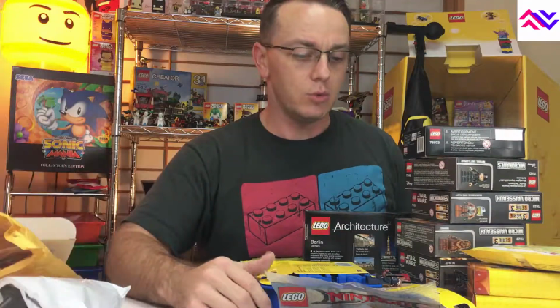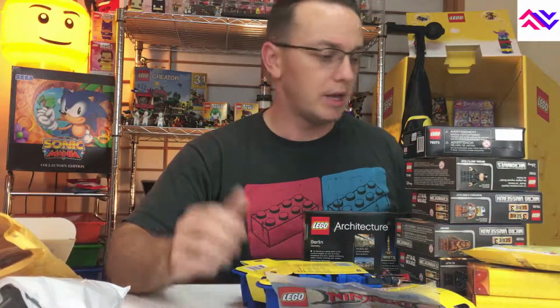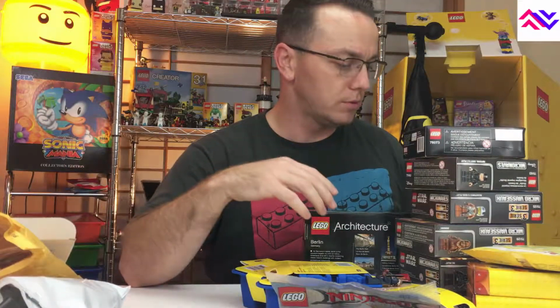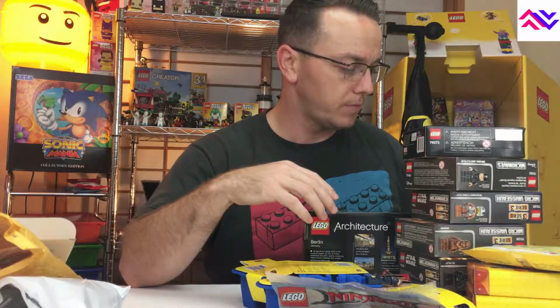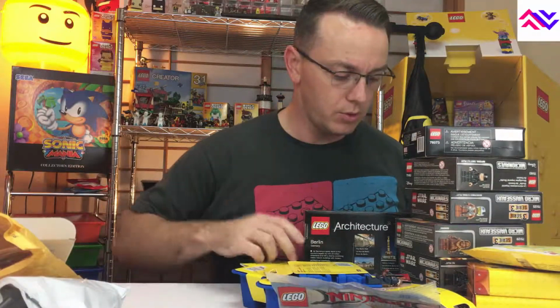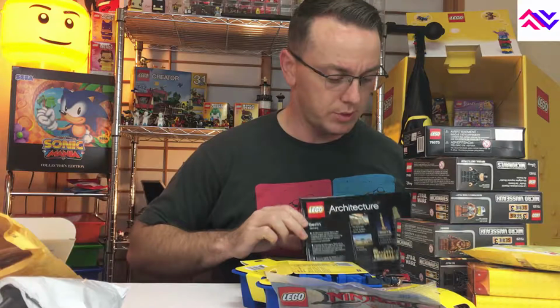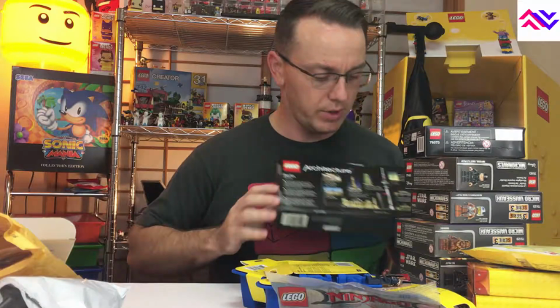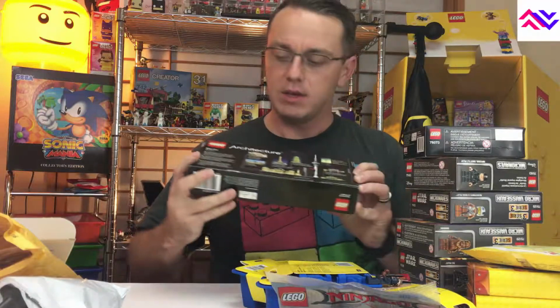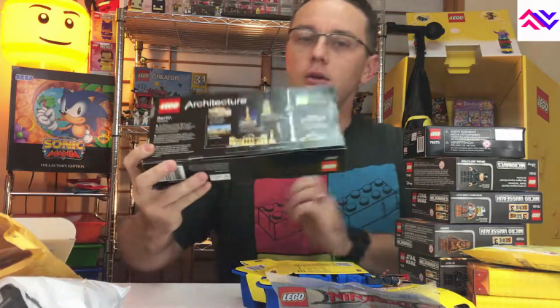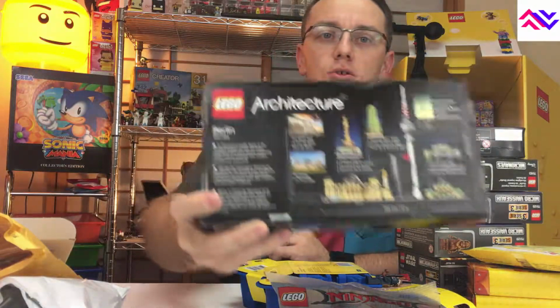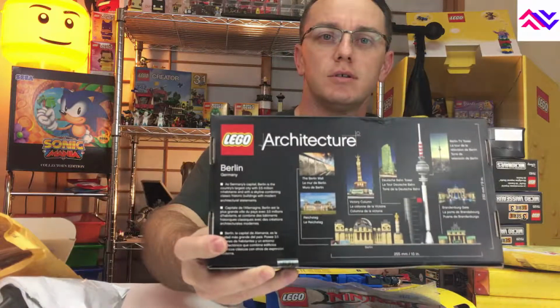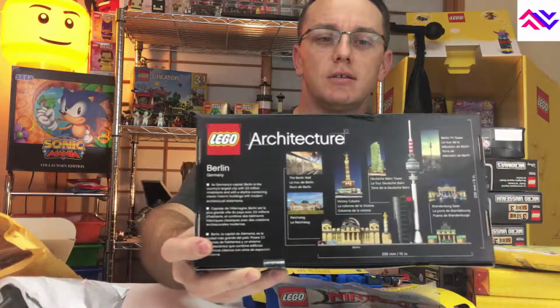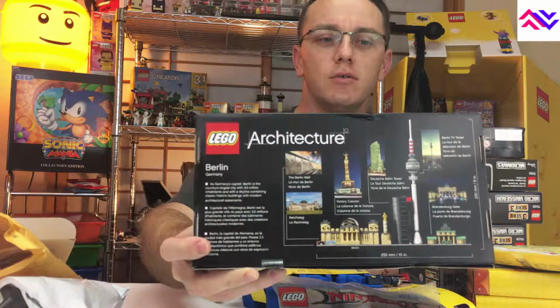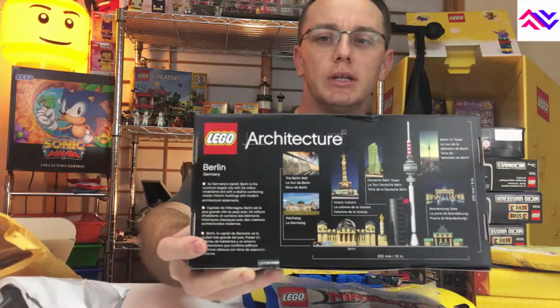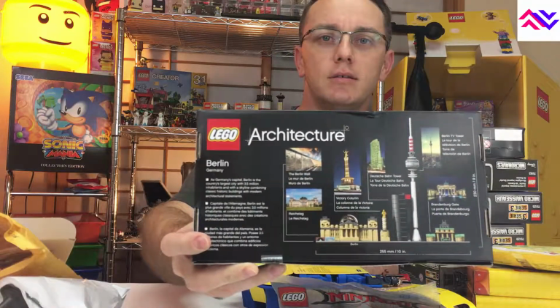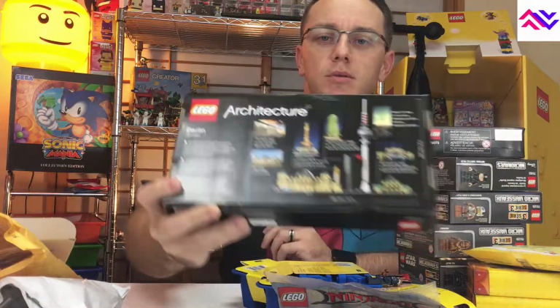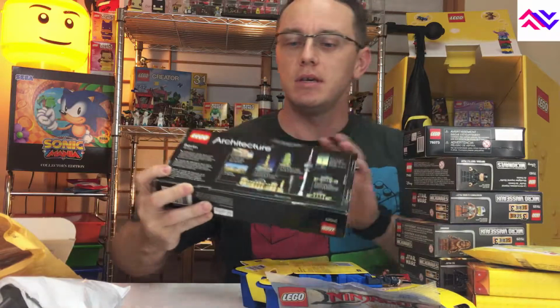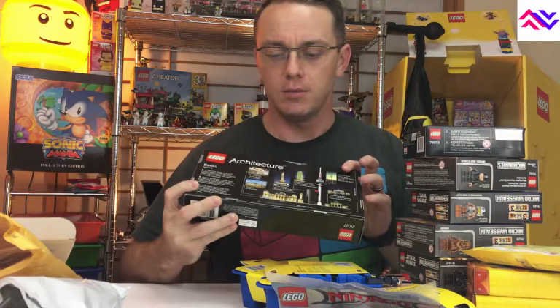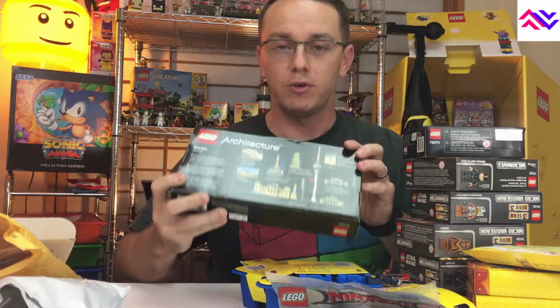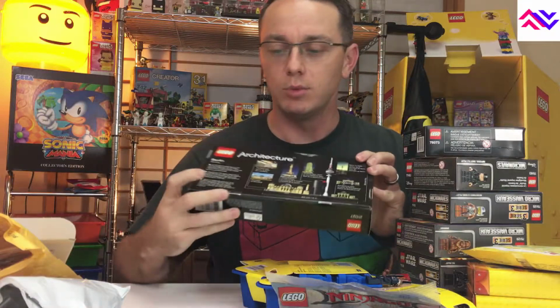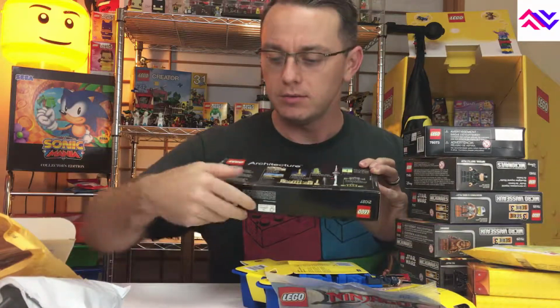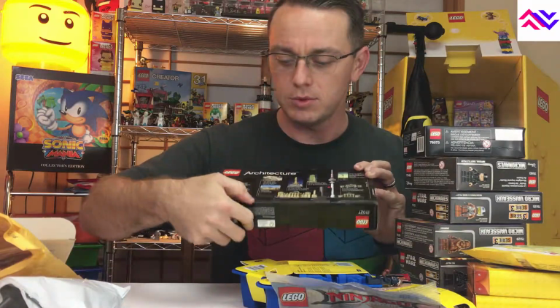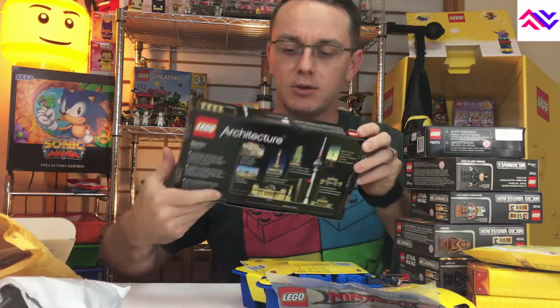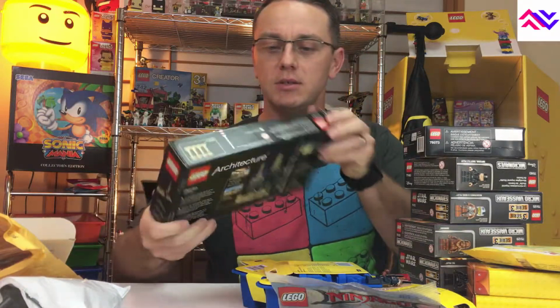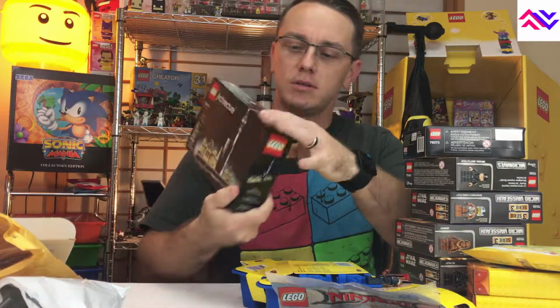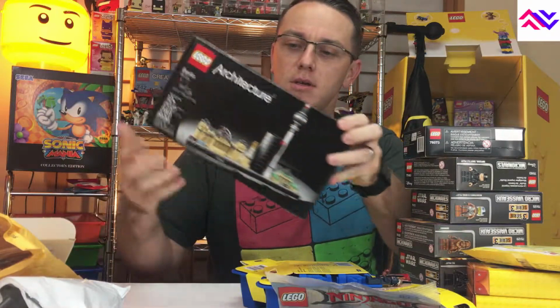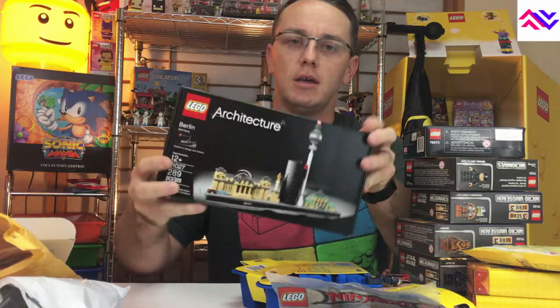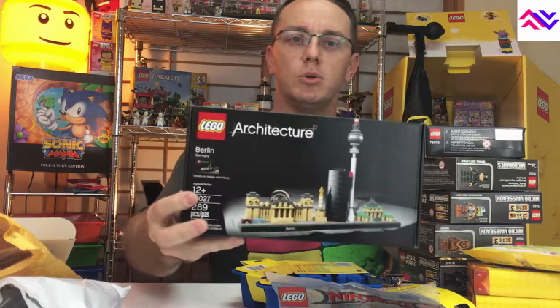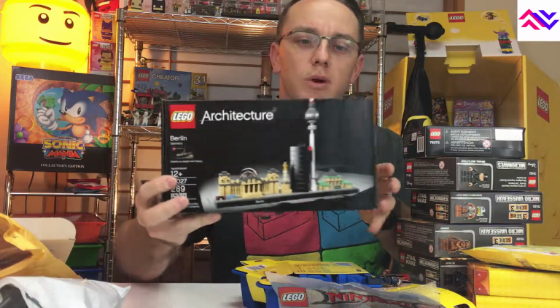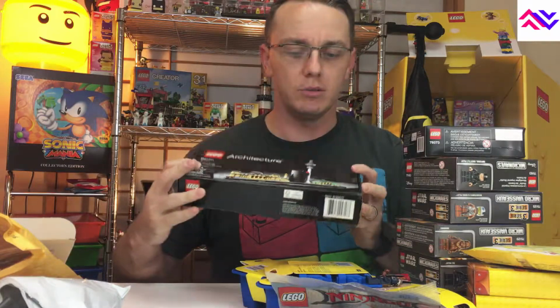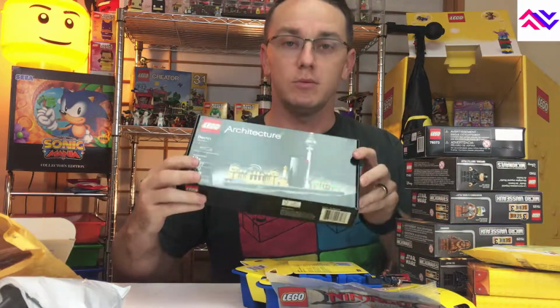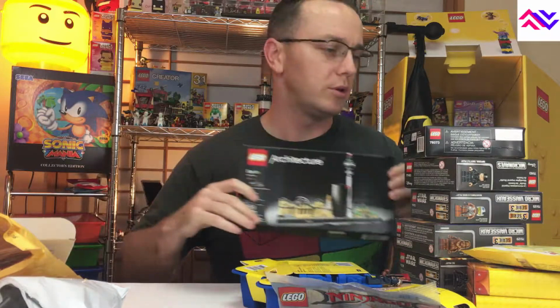We'll go over the actual Lego orders themselves. We have an Architecture set for Berlin to be built. We are traveling to Berlin for Christmas, so I may actually take this with us and build it while we're there, which would be pretty cool.